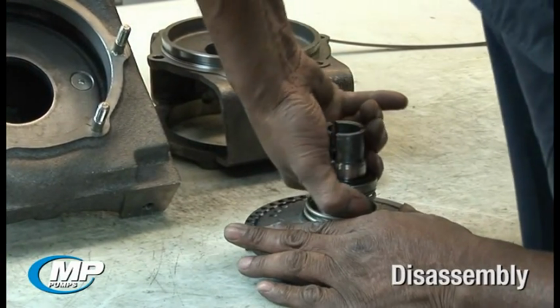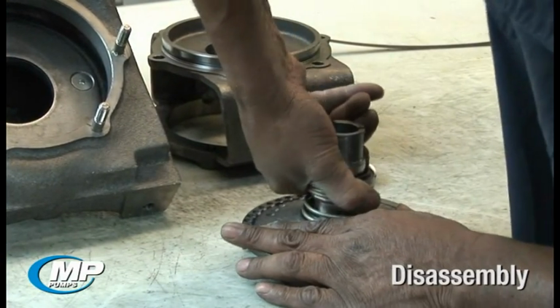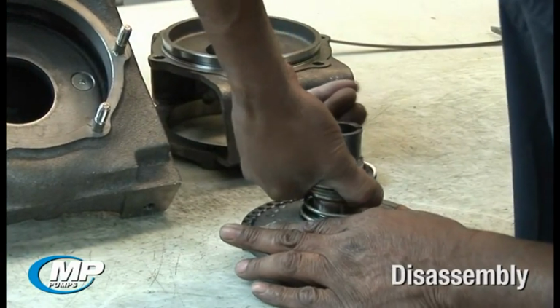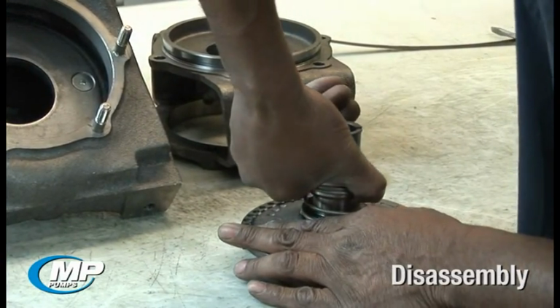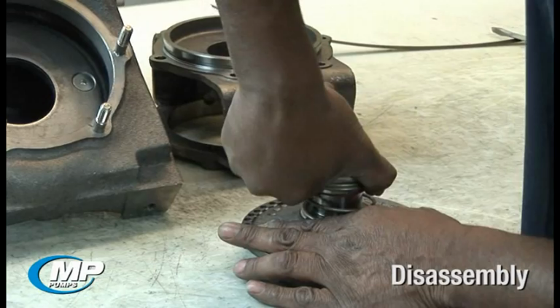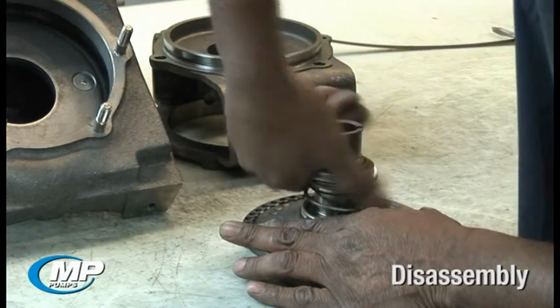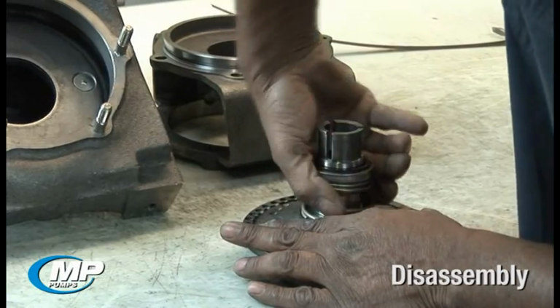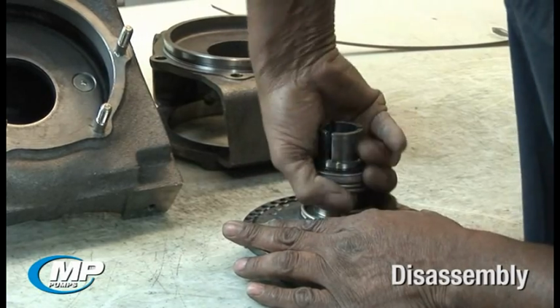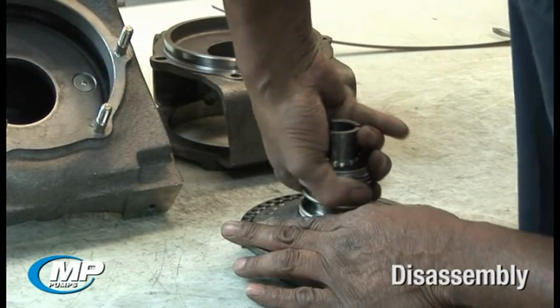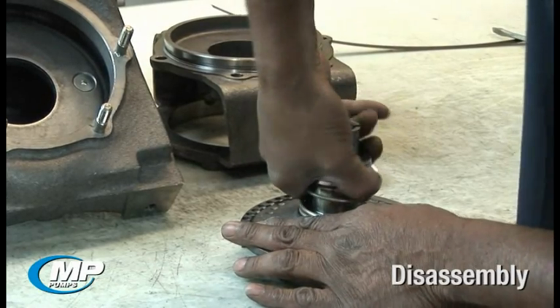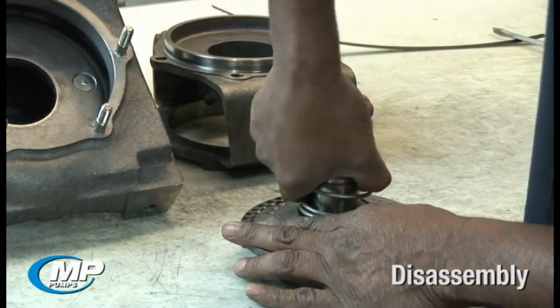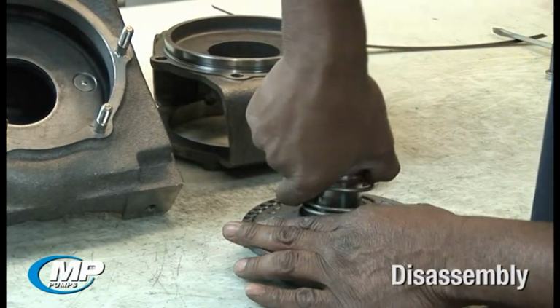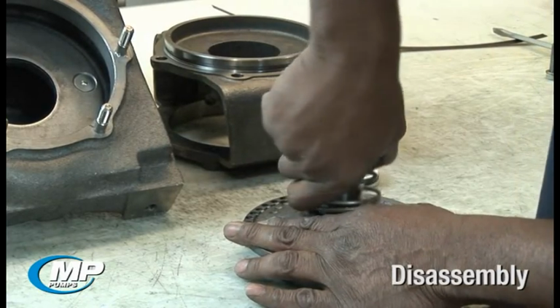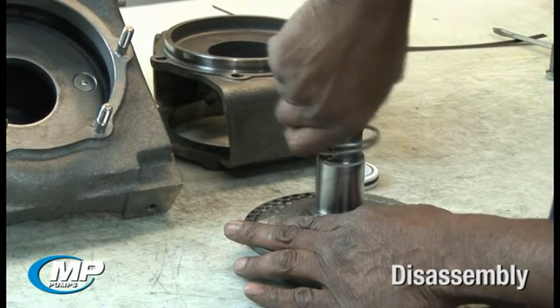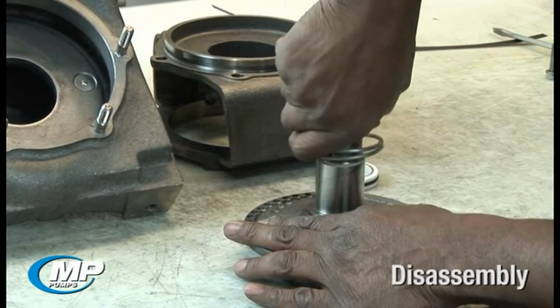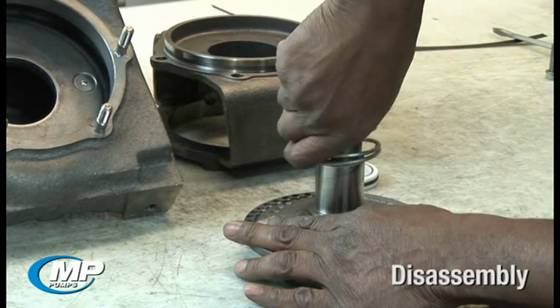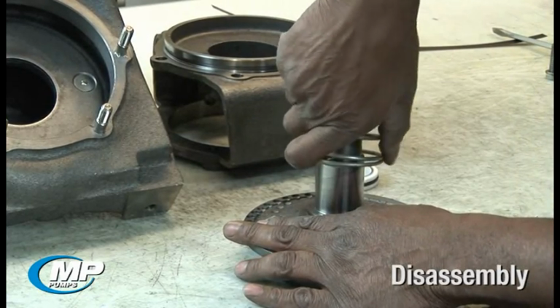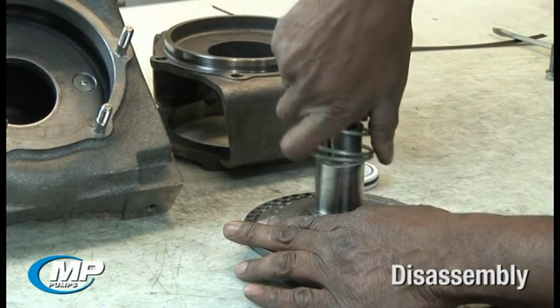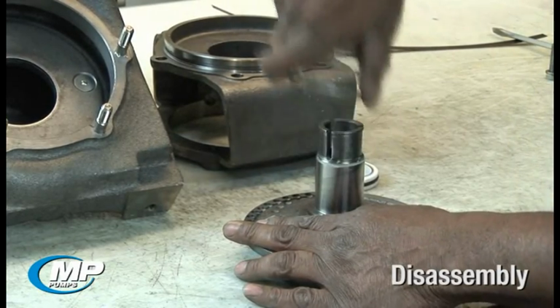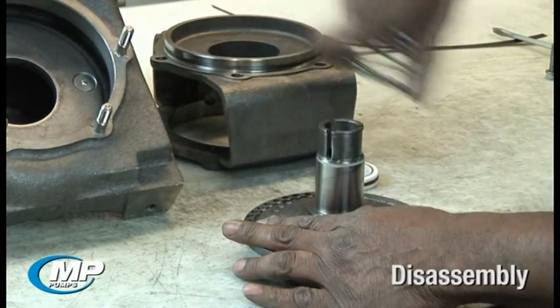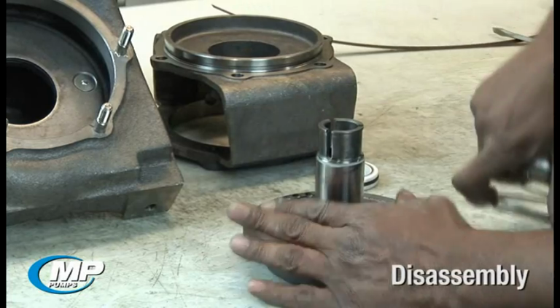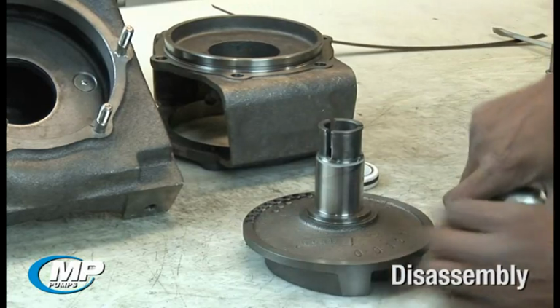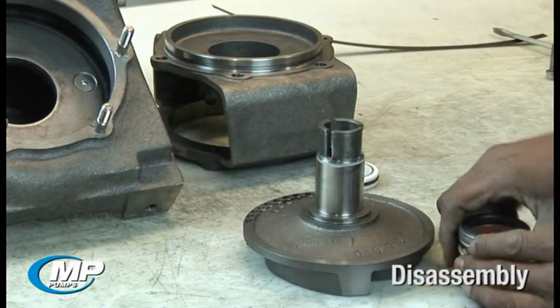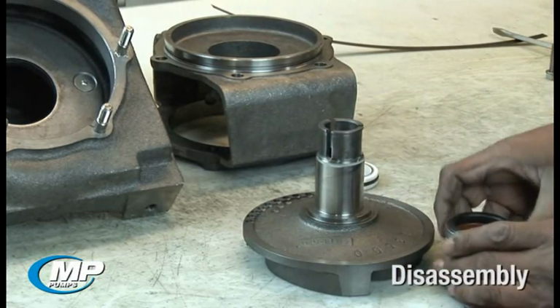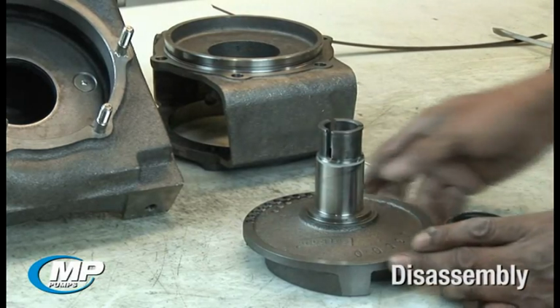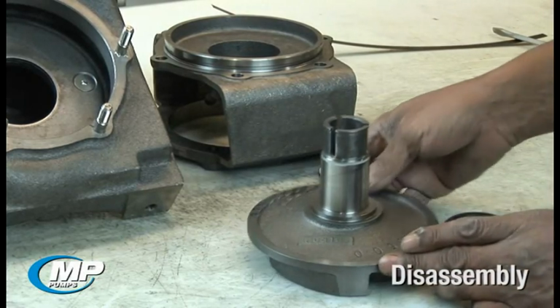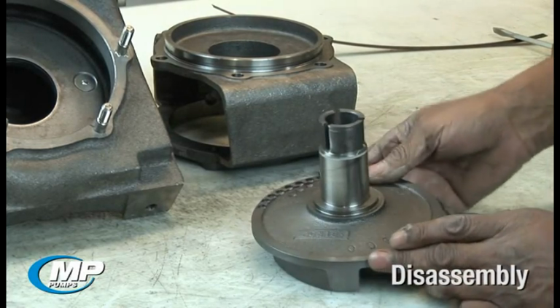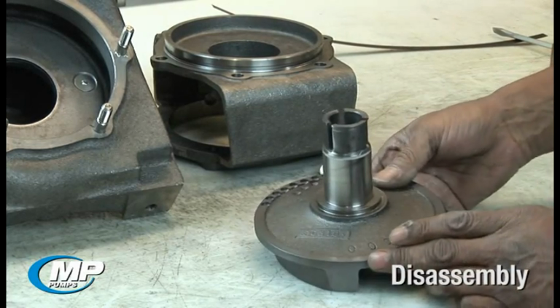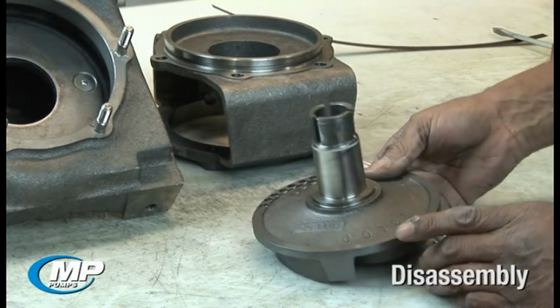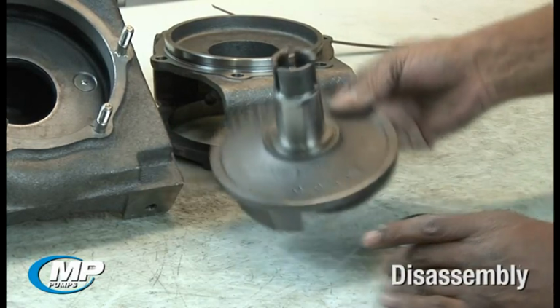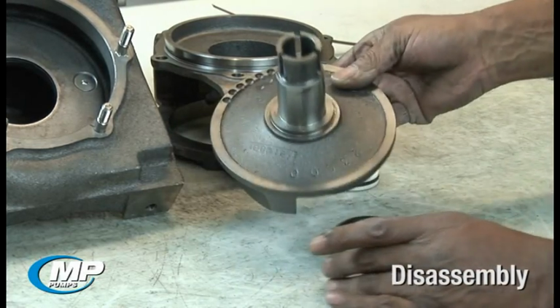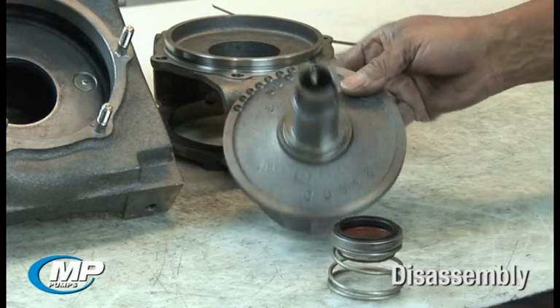In a pump that has been in service for a long time, the seal bellows may have become bonded to the drive sleeve, so care and patience should be used during this process to prevent damage to the drive sleeve or oneself.